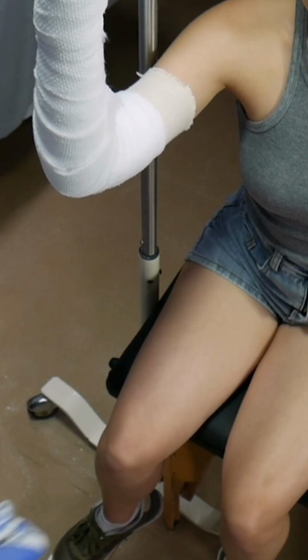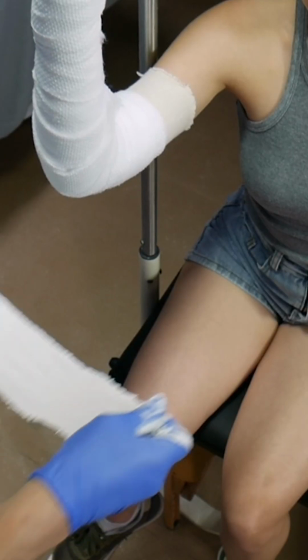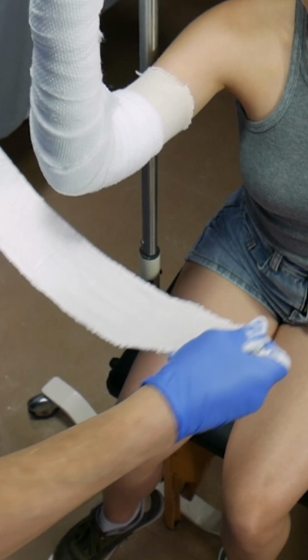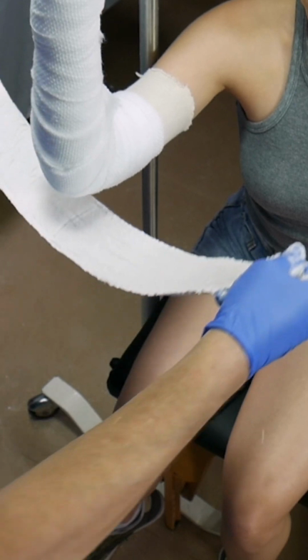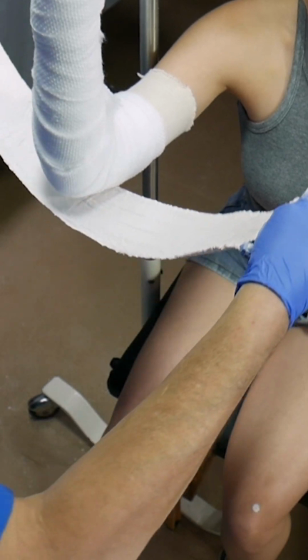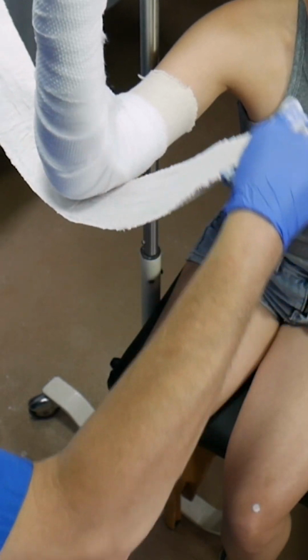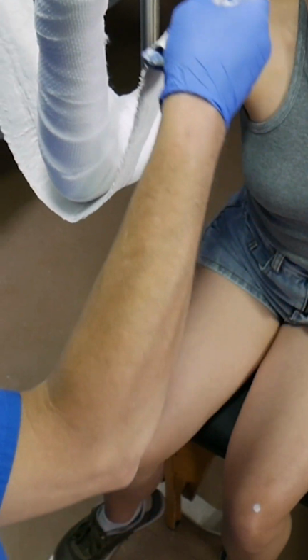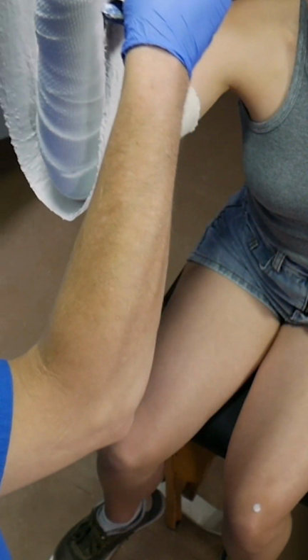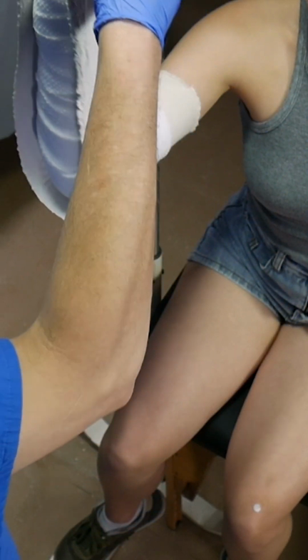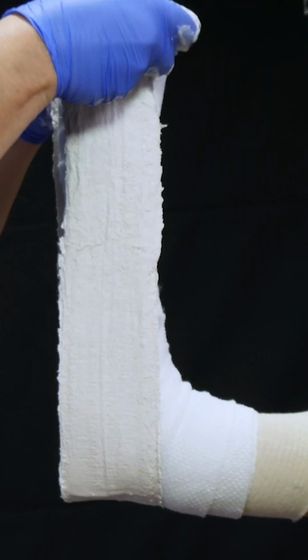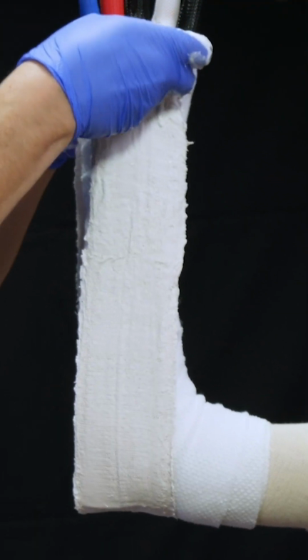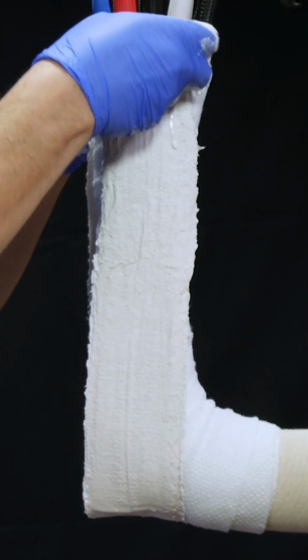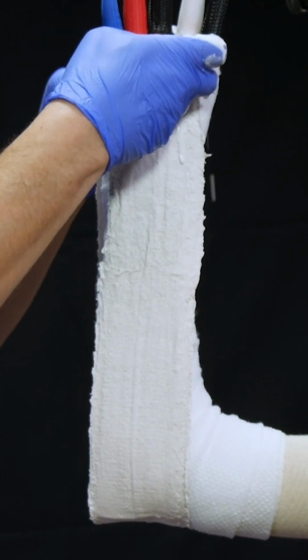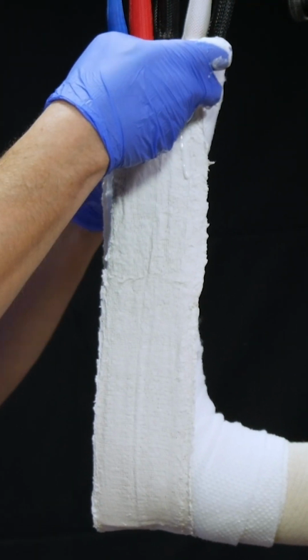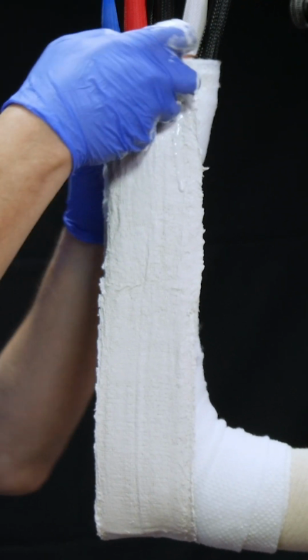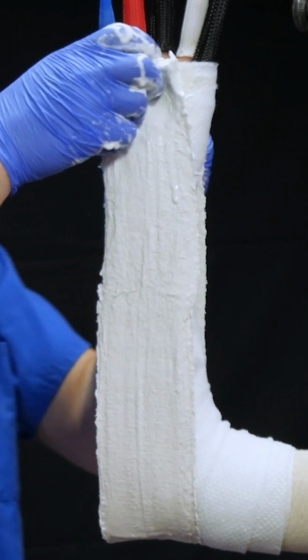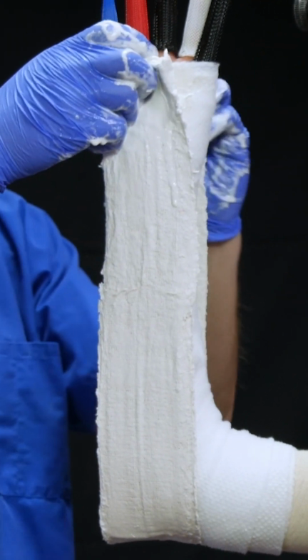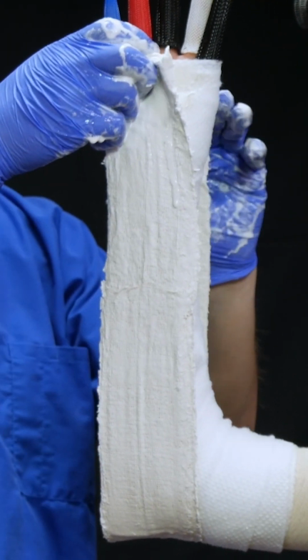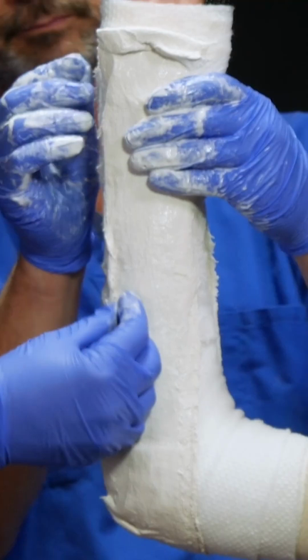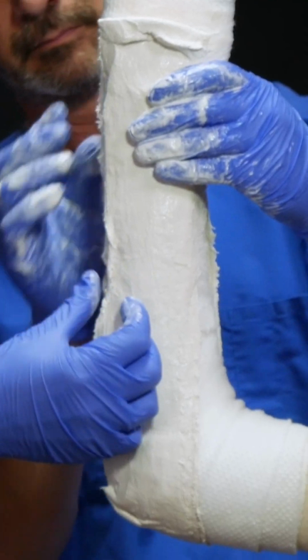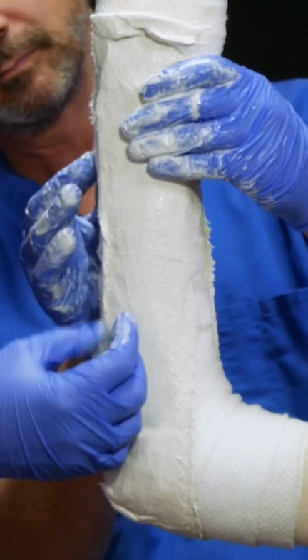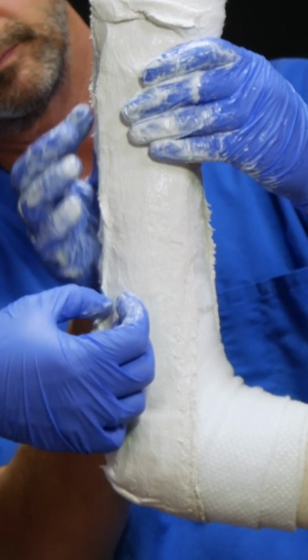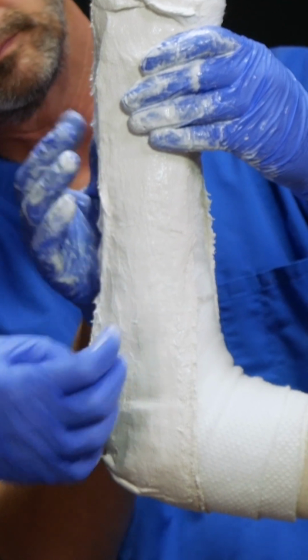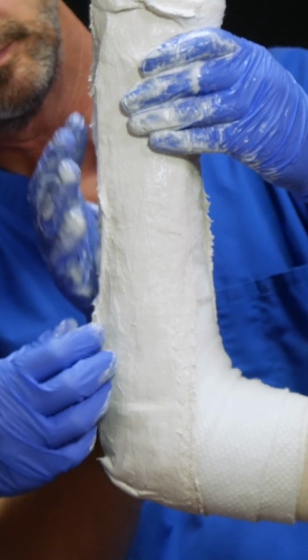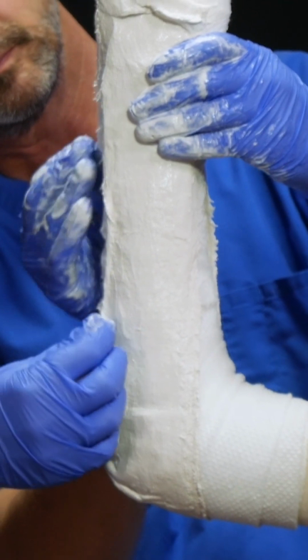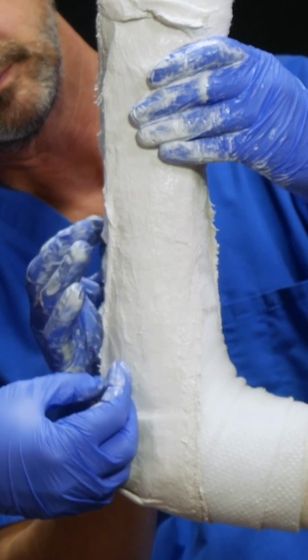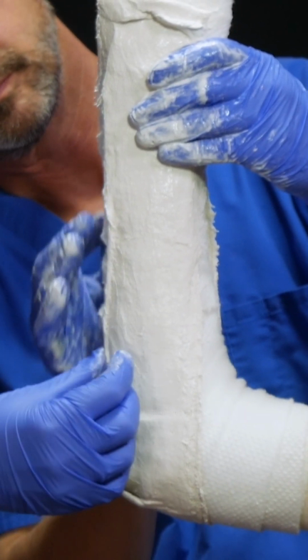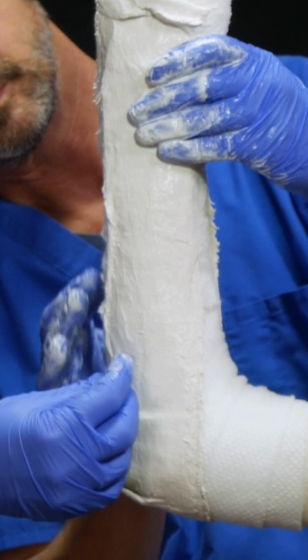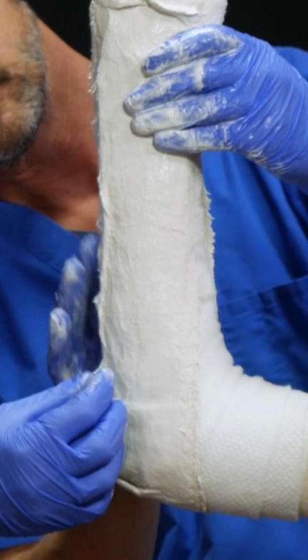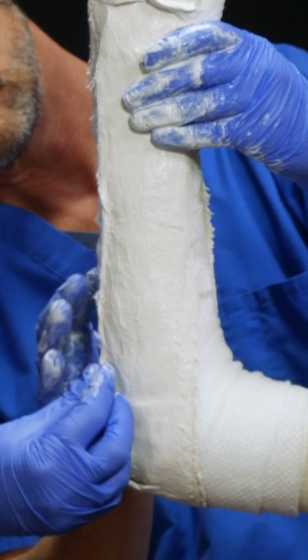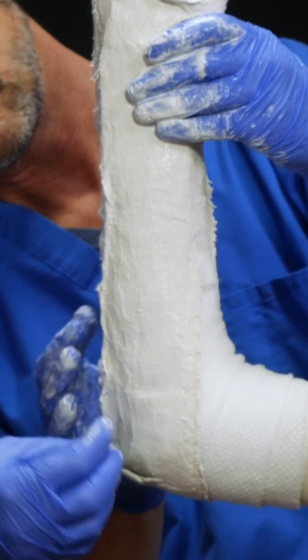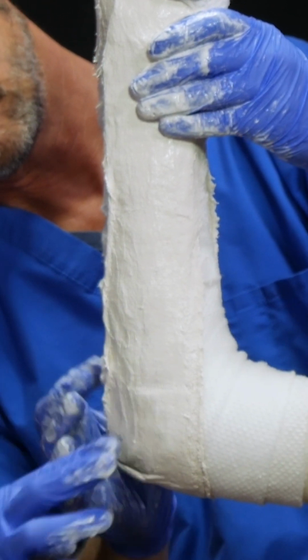As he applies the plaster, he's going to use our same landmarks: palmar crease, wrapping around the elbow at 90 degrees, all the way up to MCPs. The other thing we need to do is take all these little pokies and bend them in.